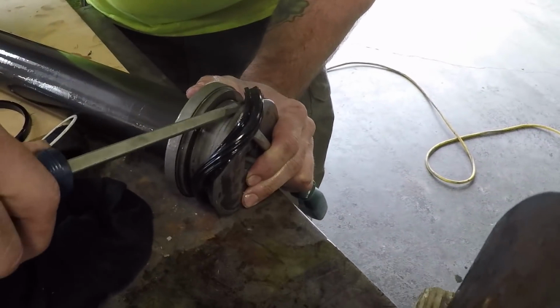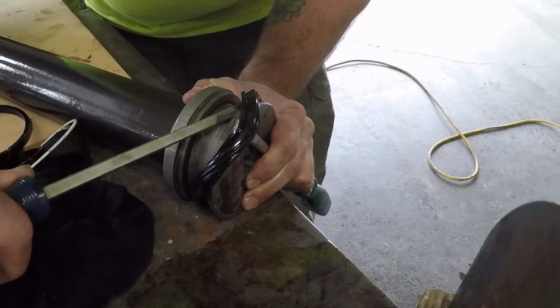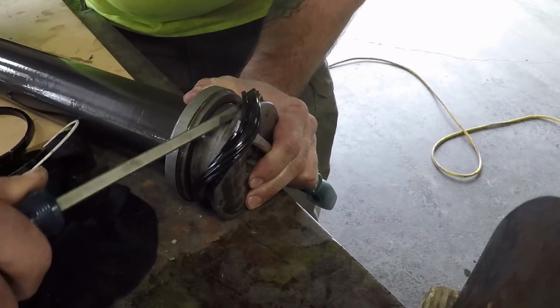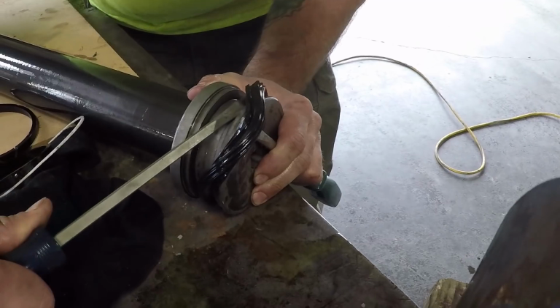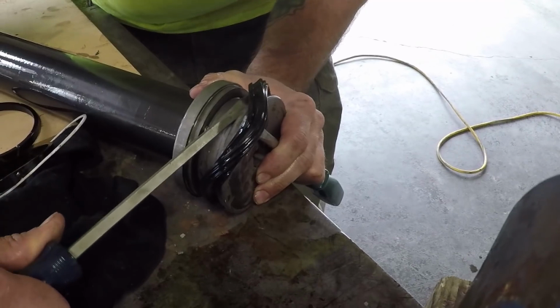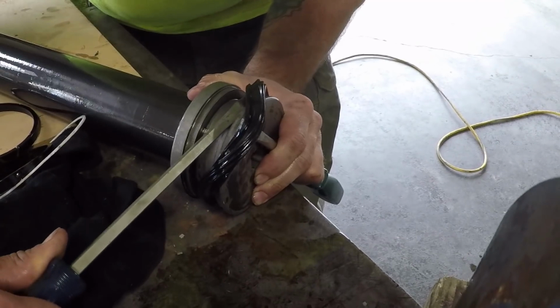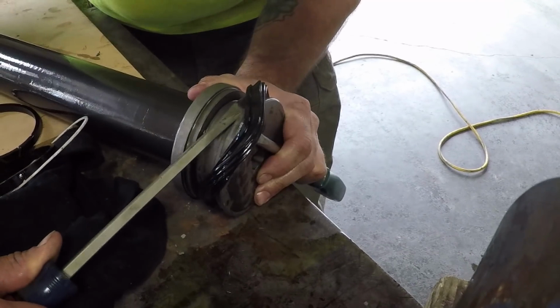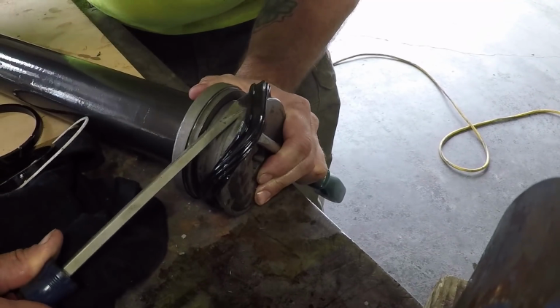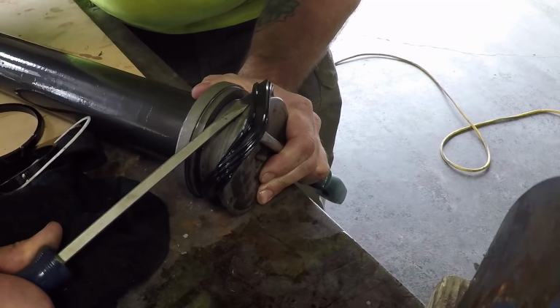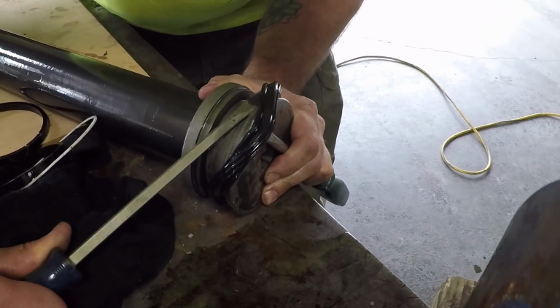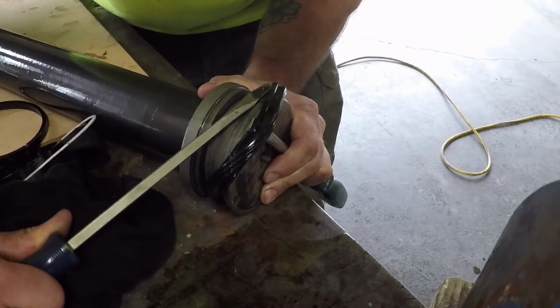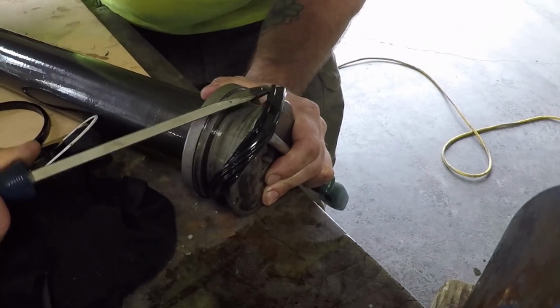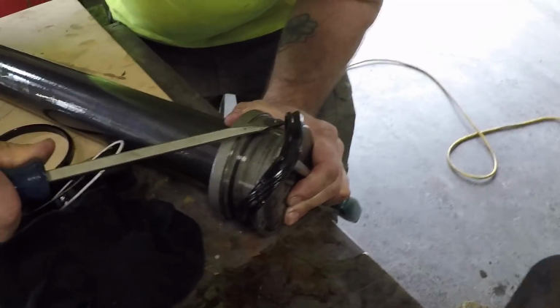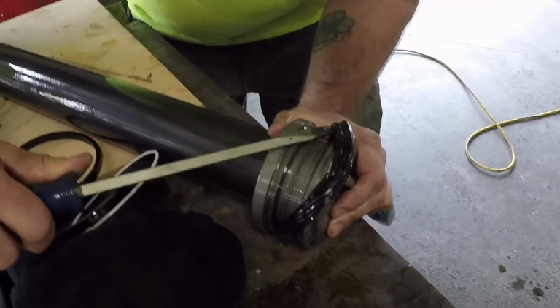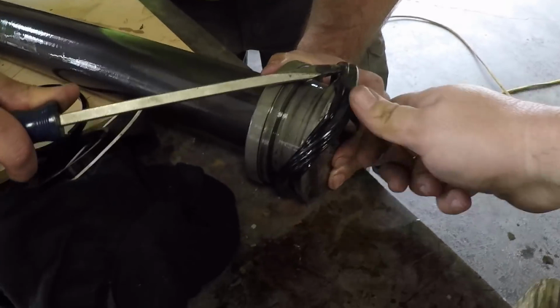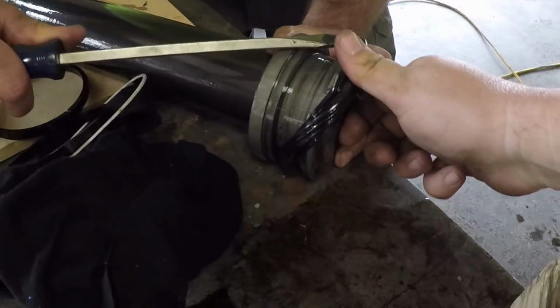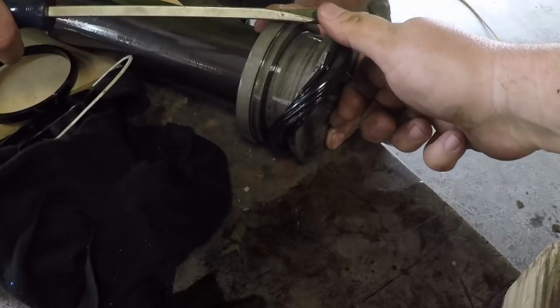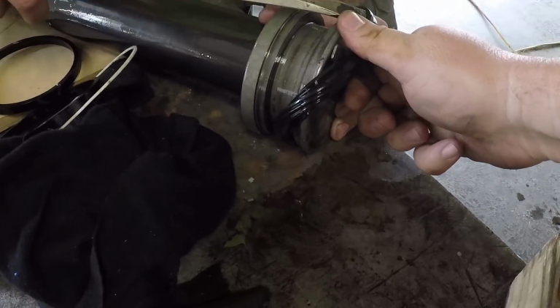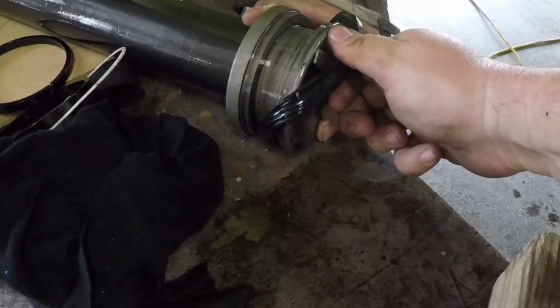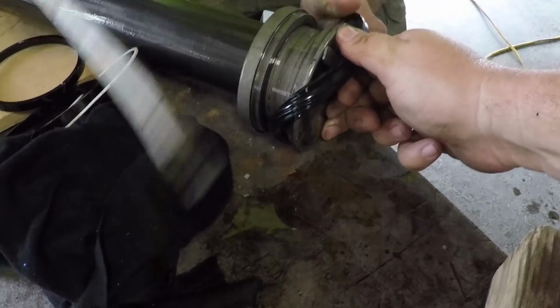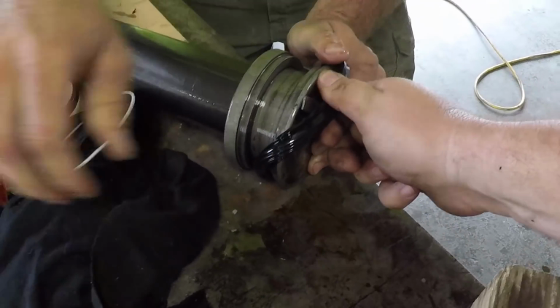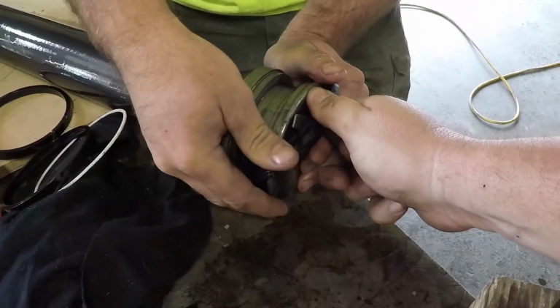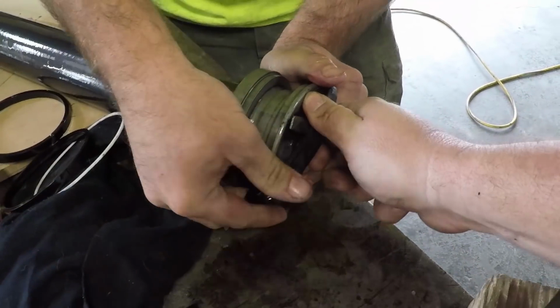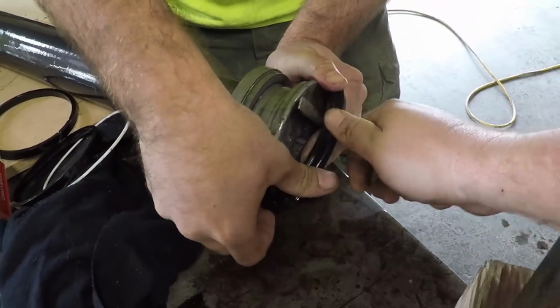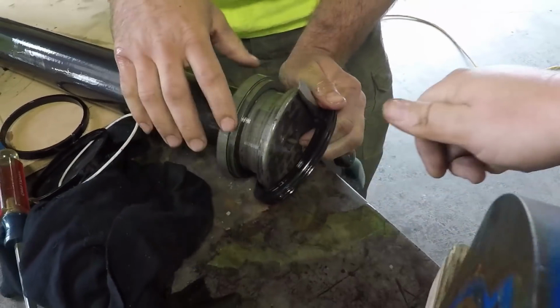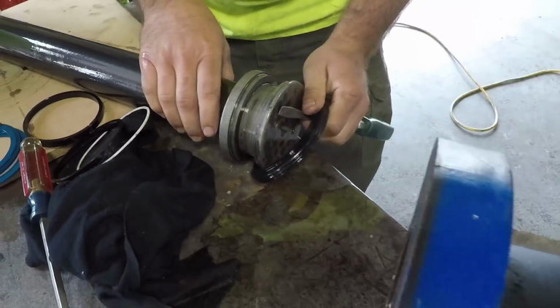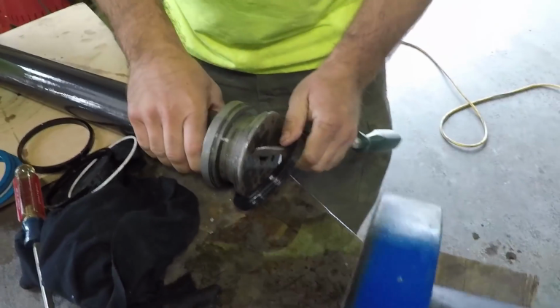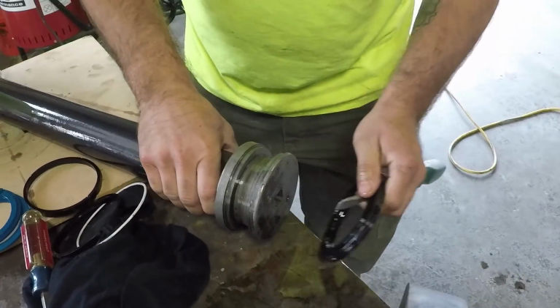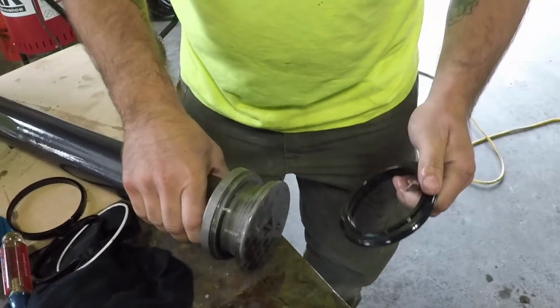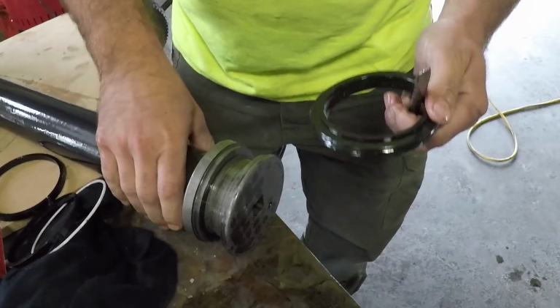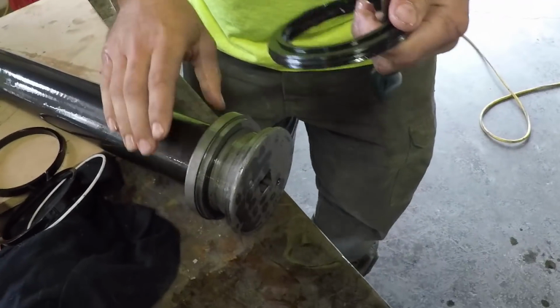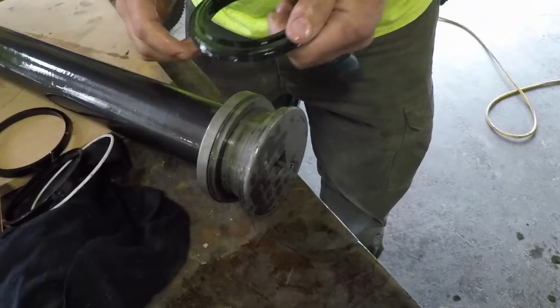So you ran that screwdriver through your hand? Won't be the first time. You know that old one — is that fun to take off? Oh yeah. The new one's going to be glorious.